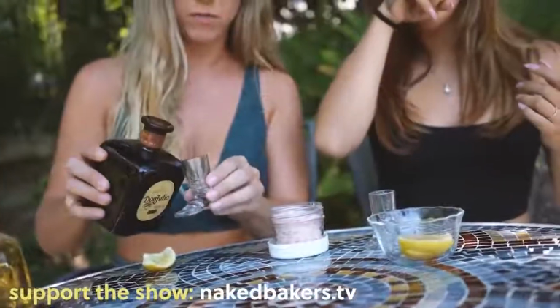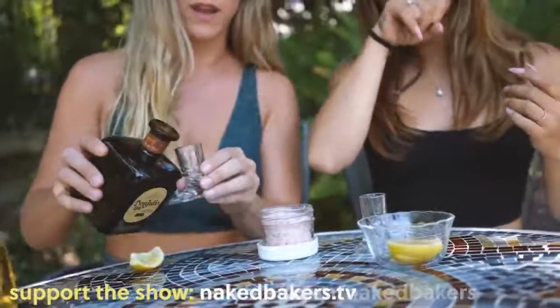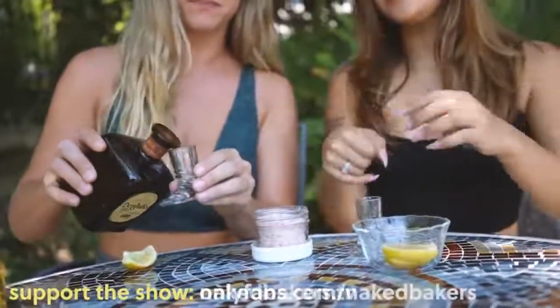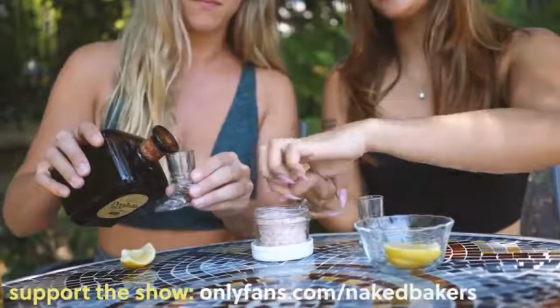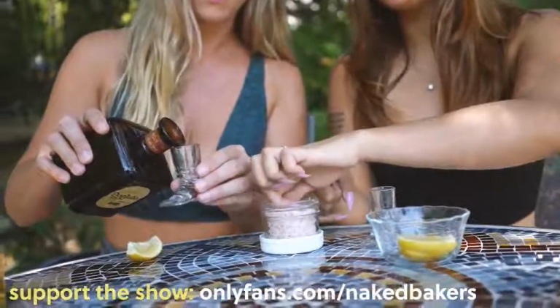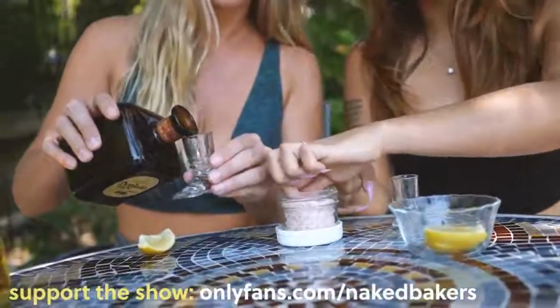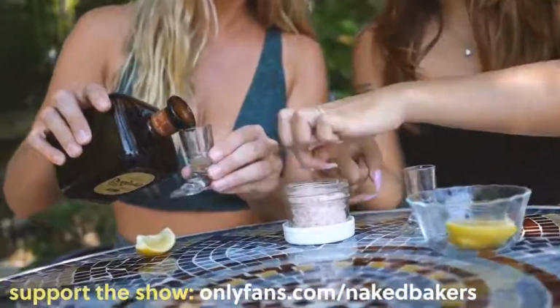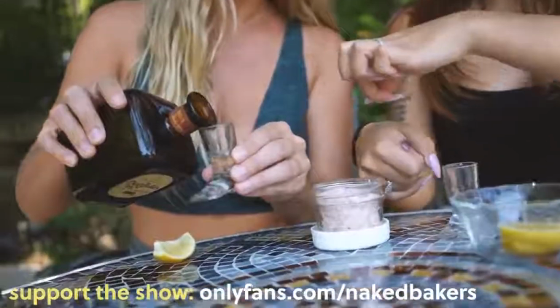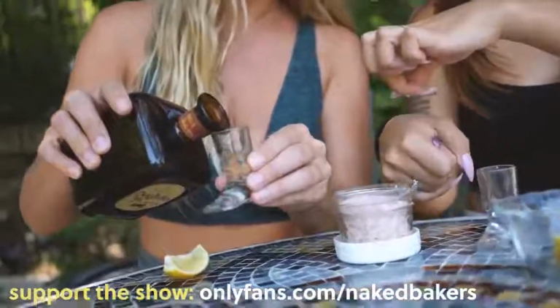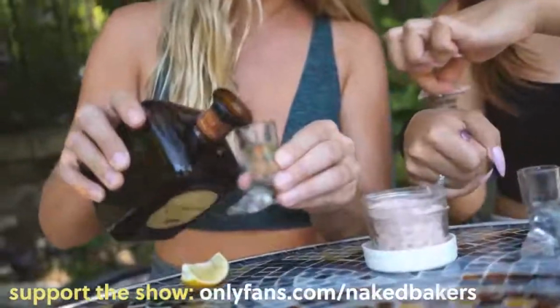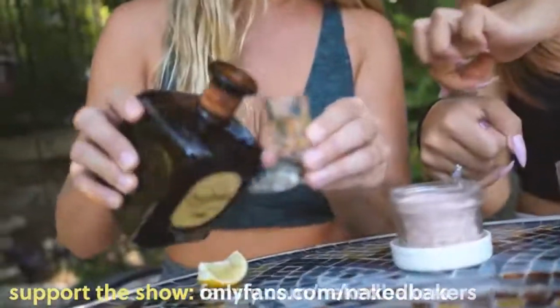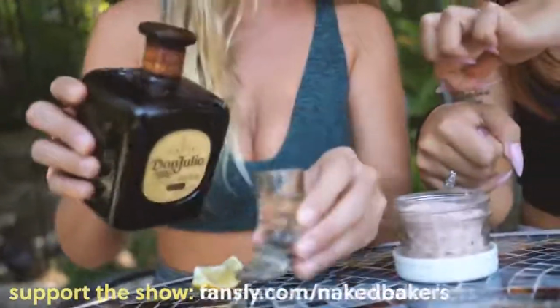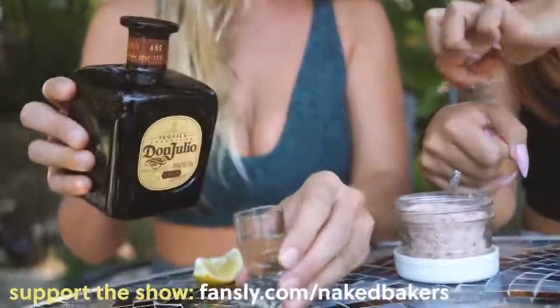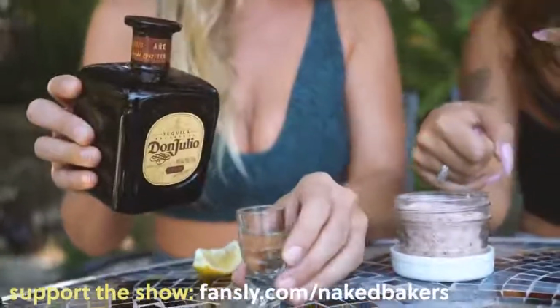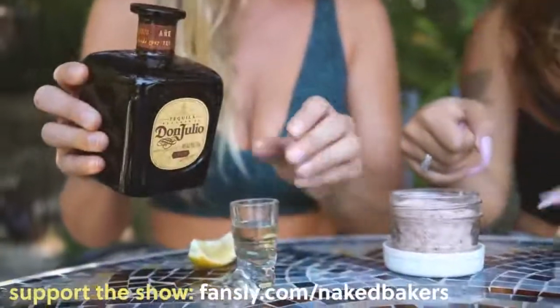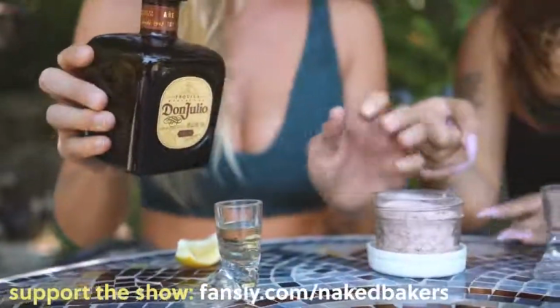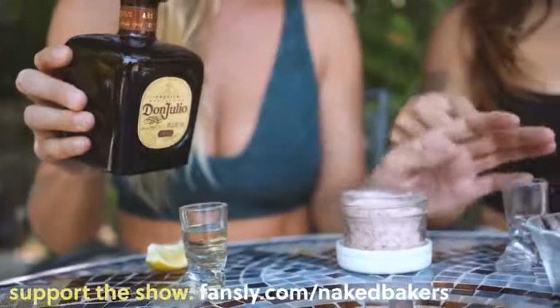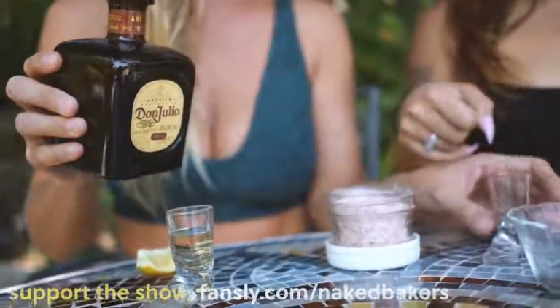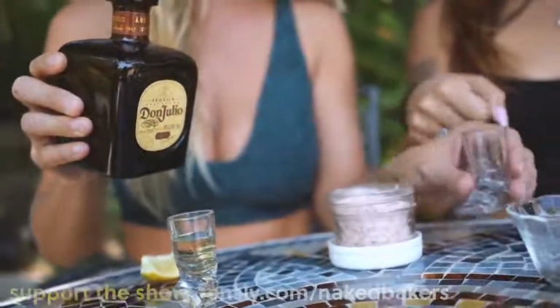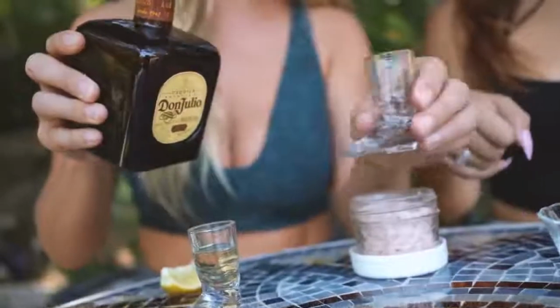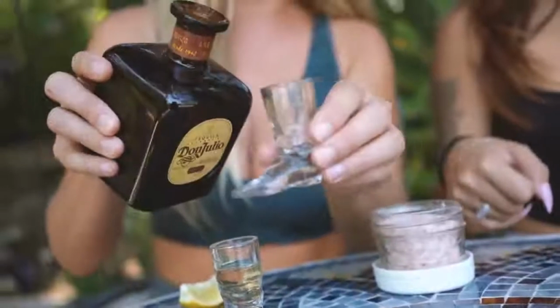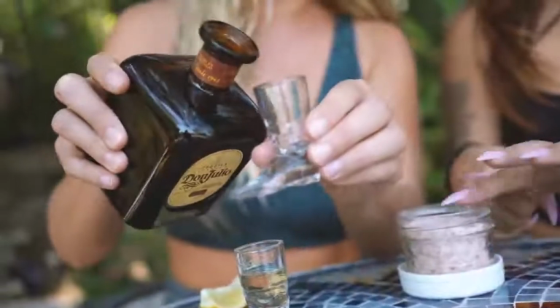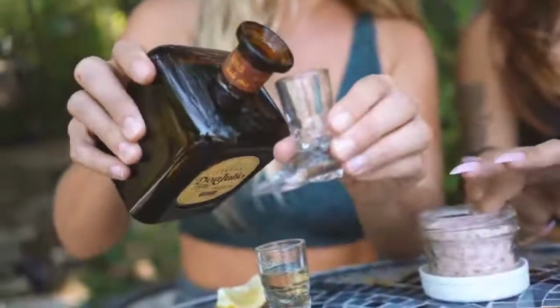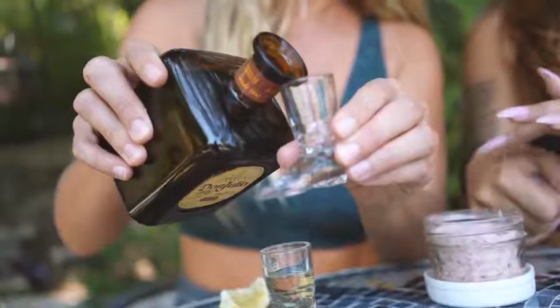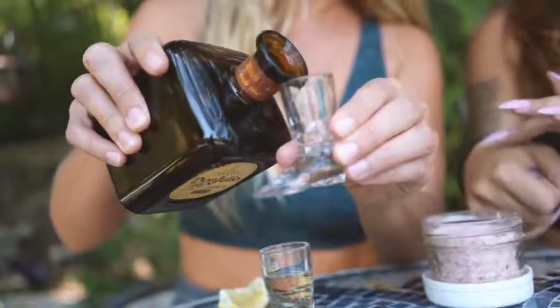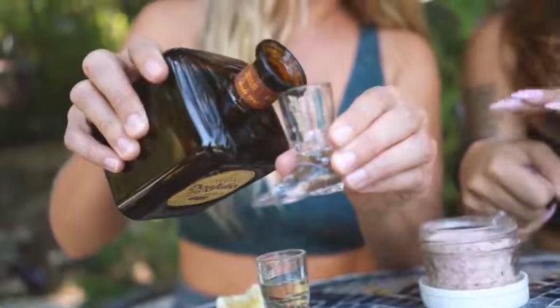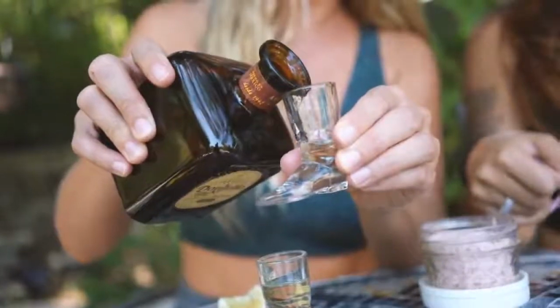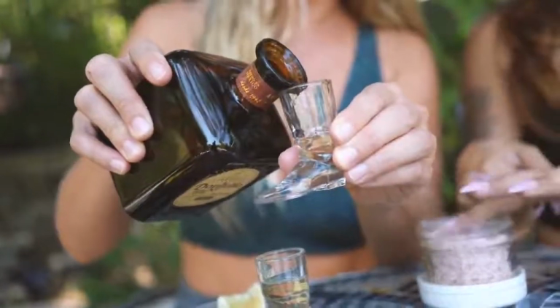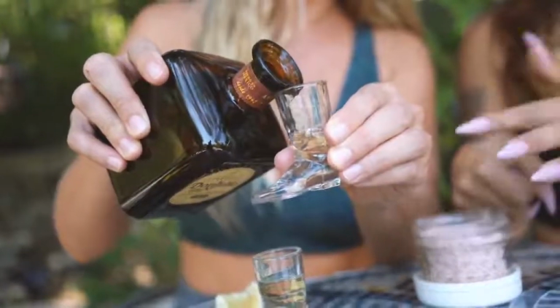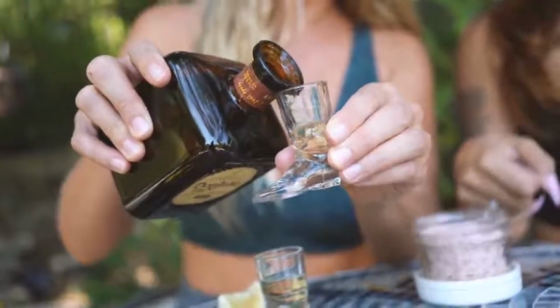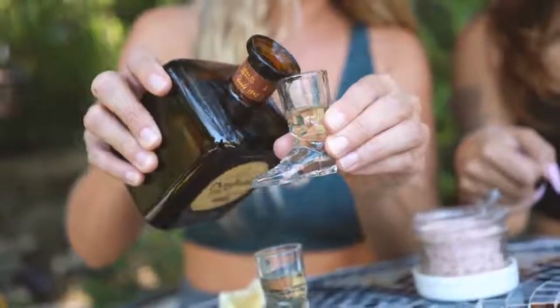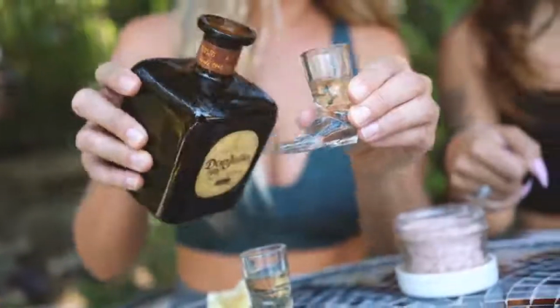I'm gonna try the salt first. Oh yeah, I see — oh, that goes down well. I like the salt on that. I feel like it just cuts the tequila just a little bit.